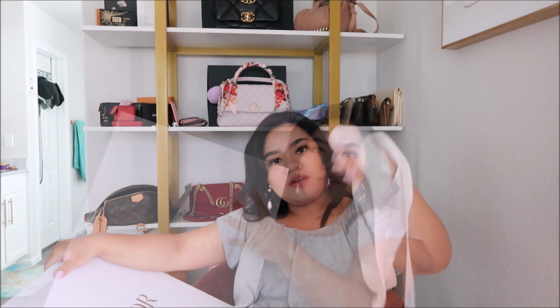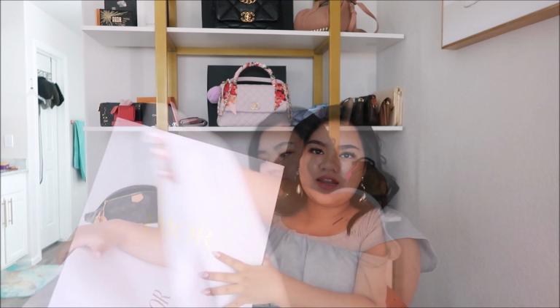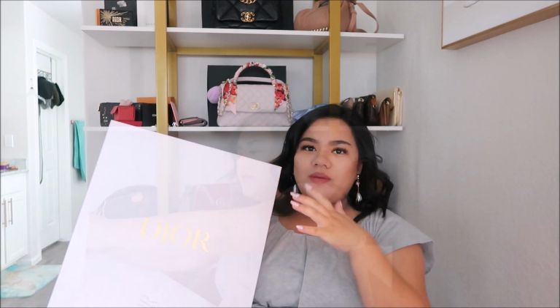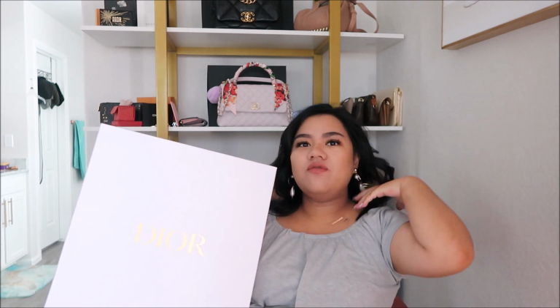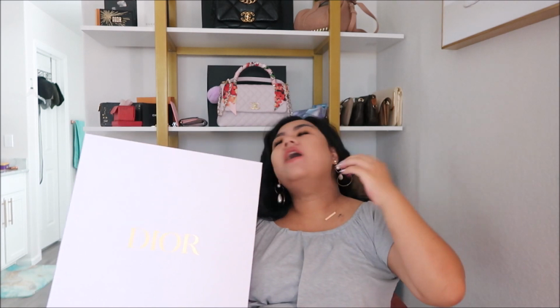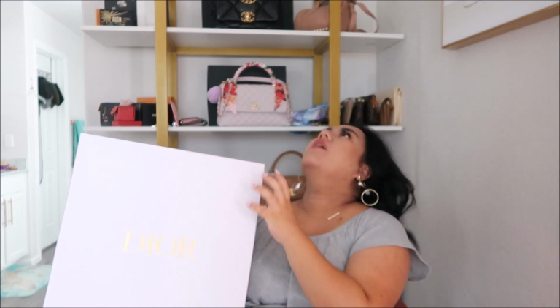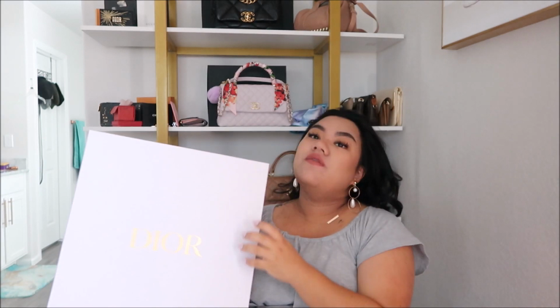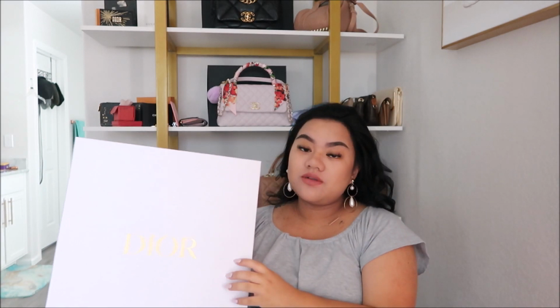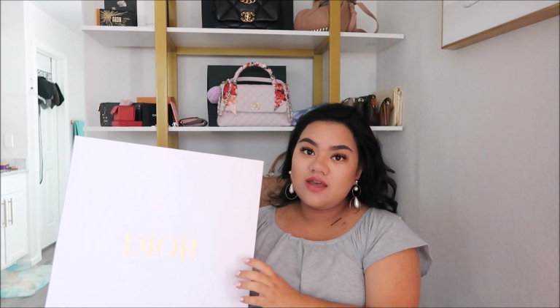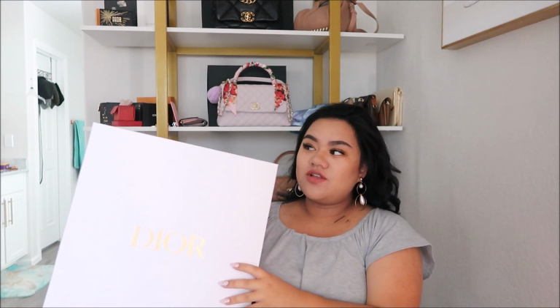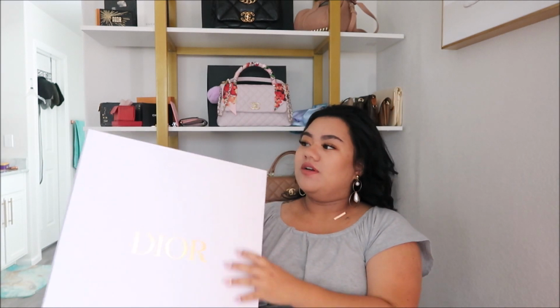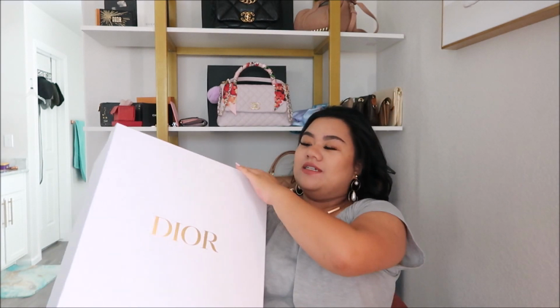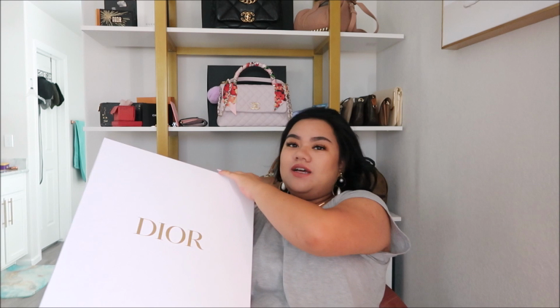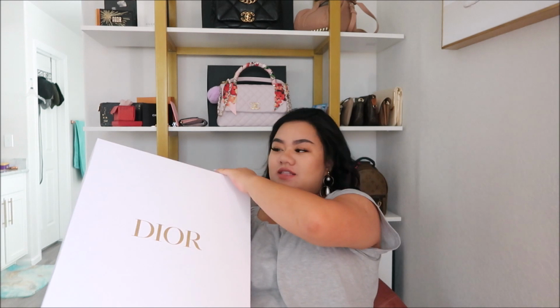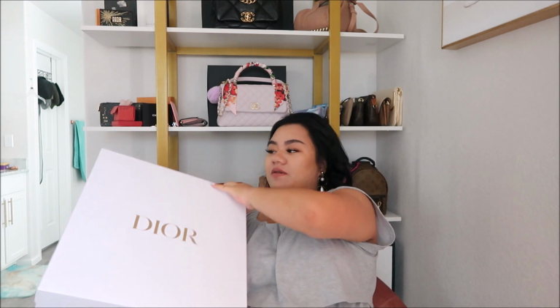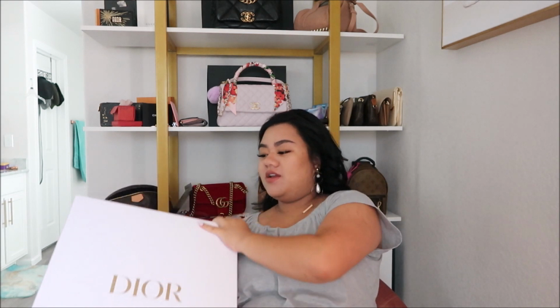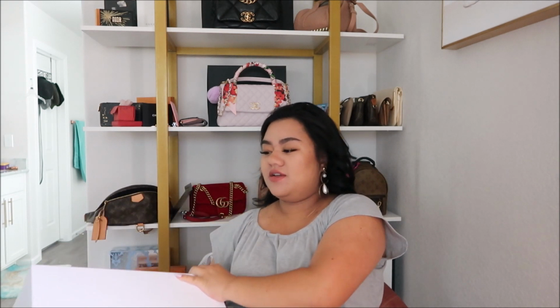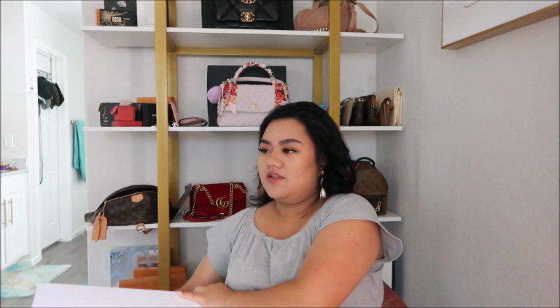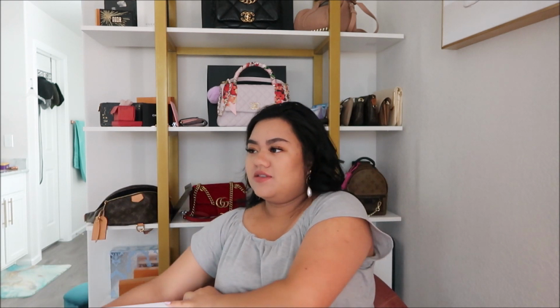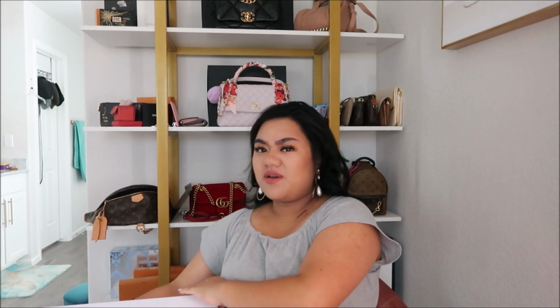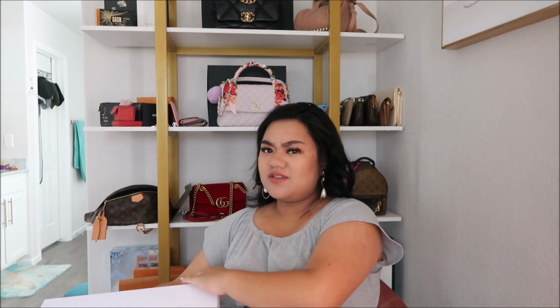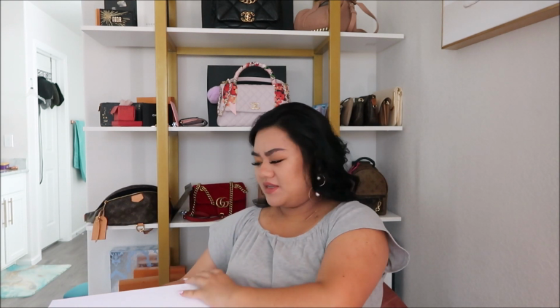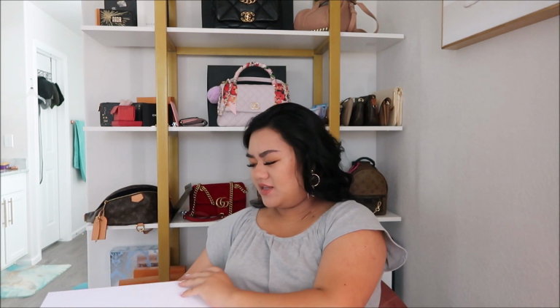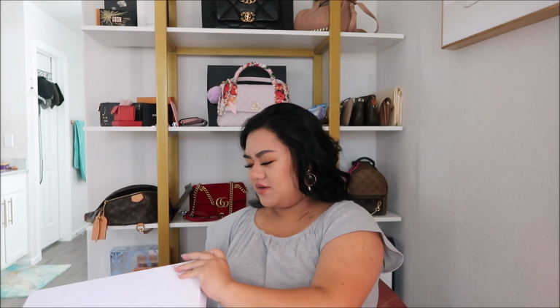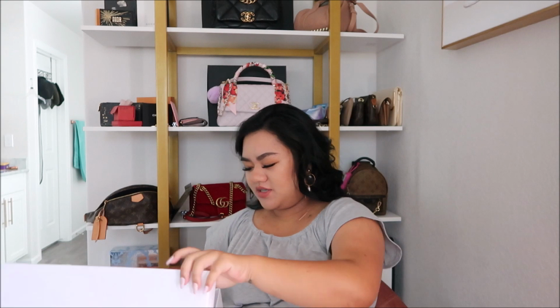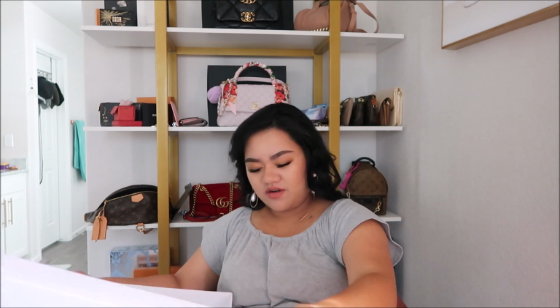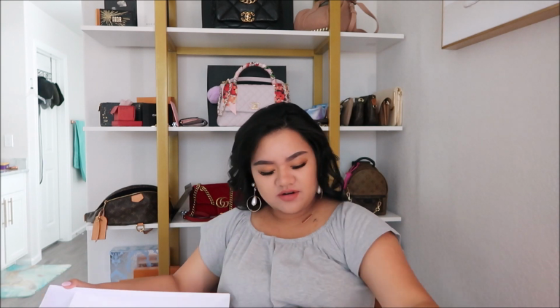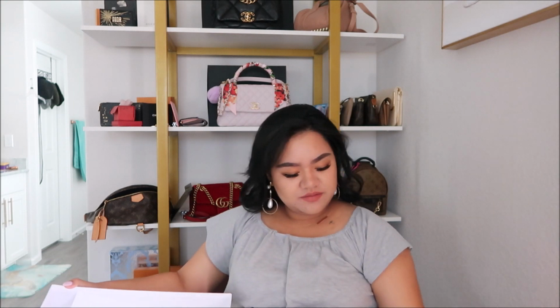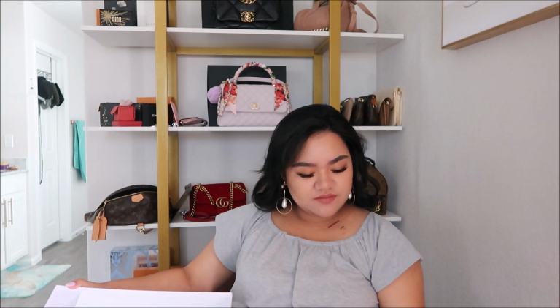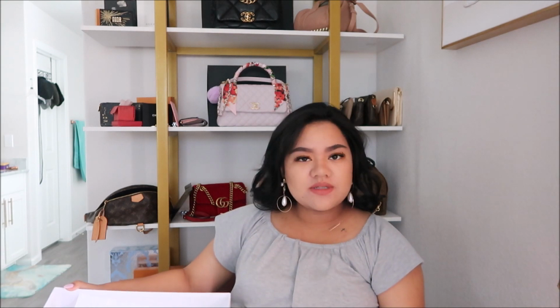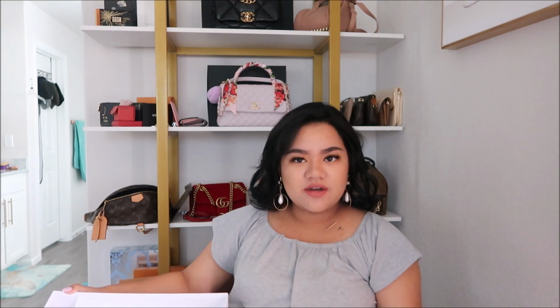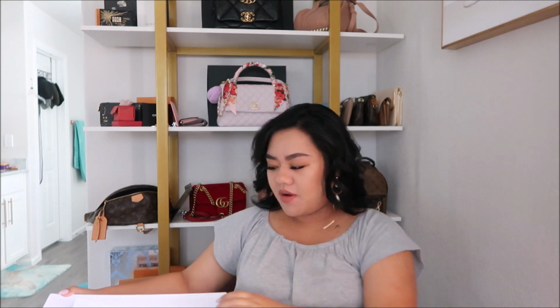I've had a Dior bag before — the Revolution bag. So this is only my second Dior purchase ever. Oh, besides the ear cups I bought.